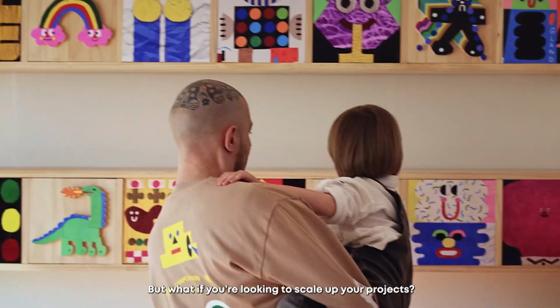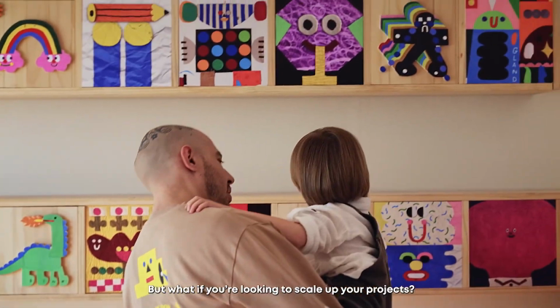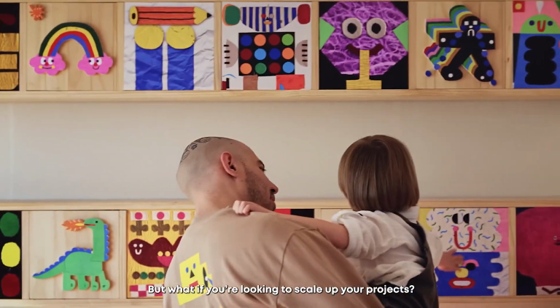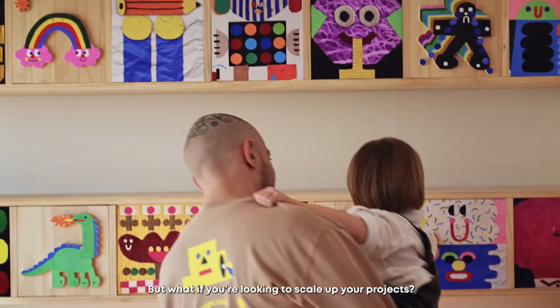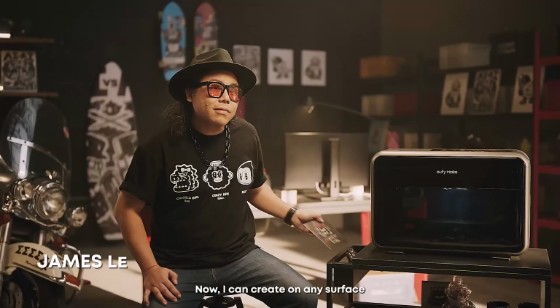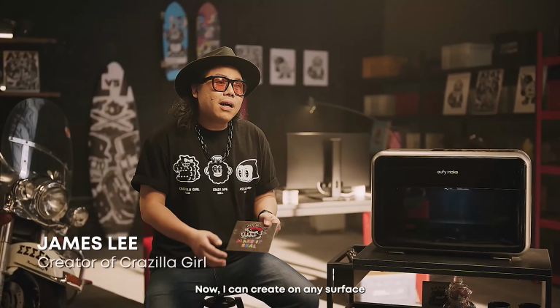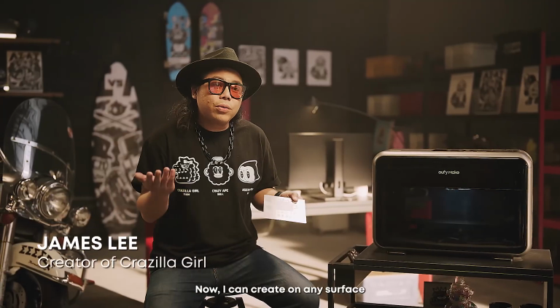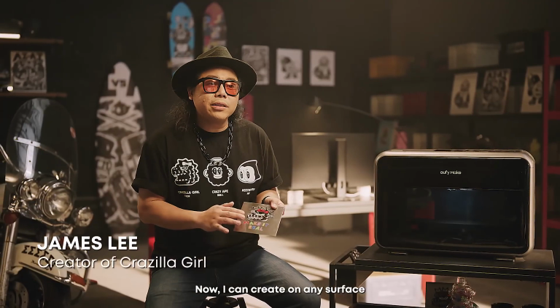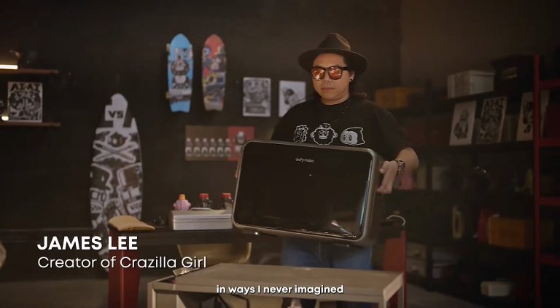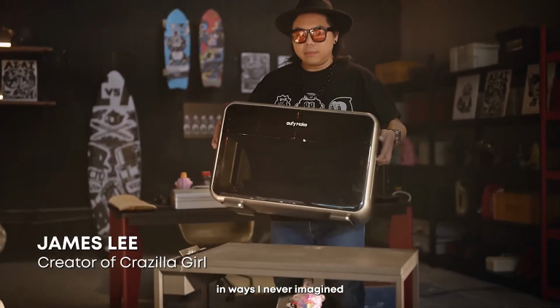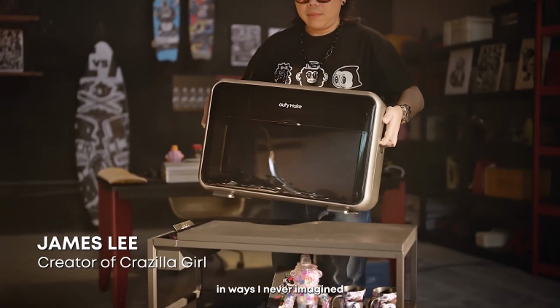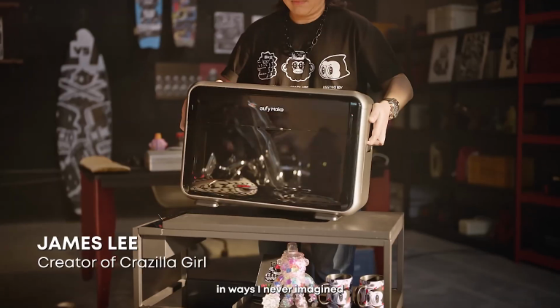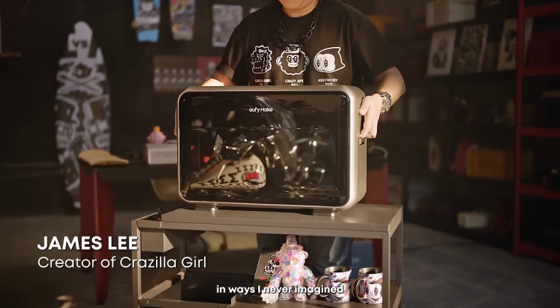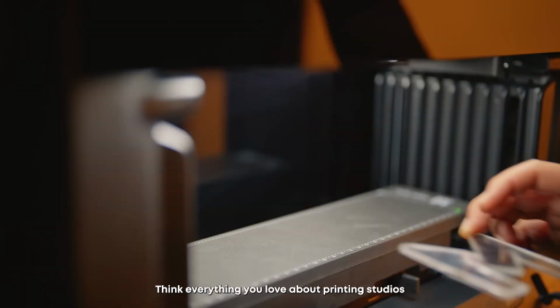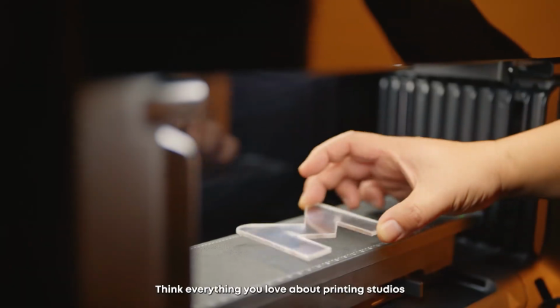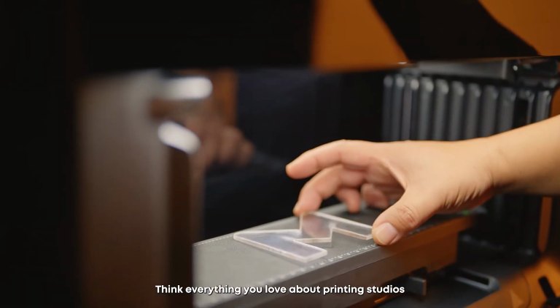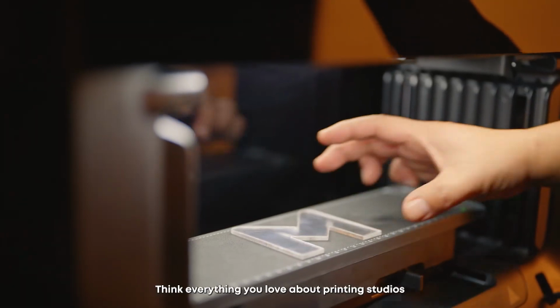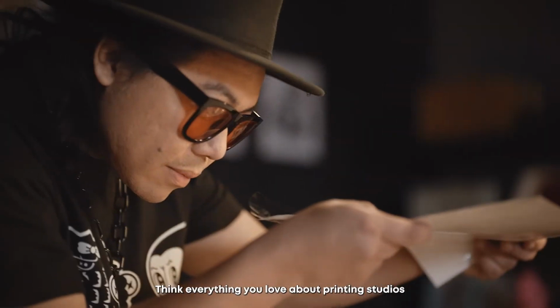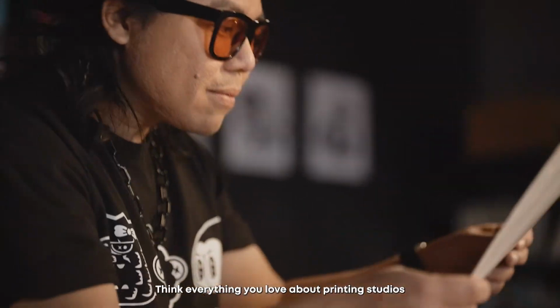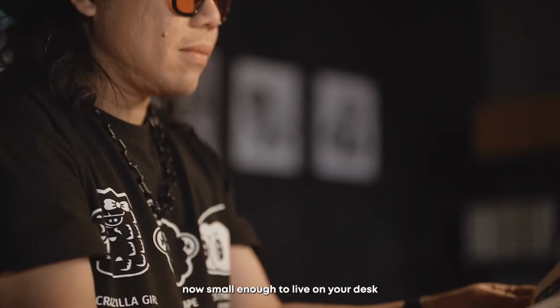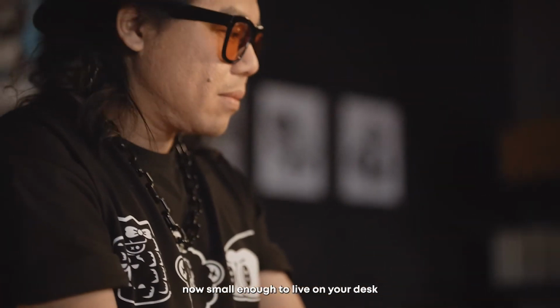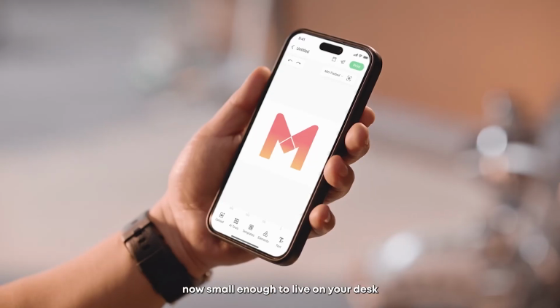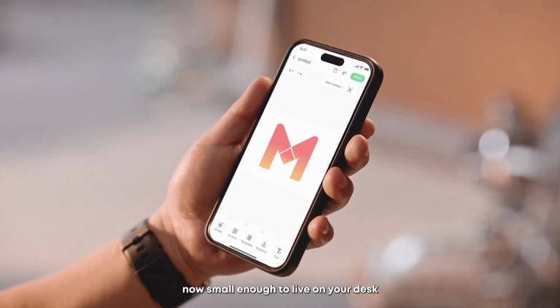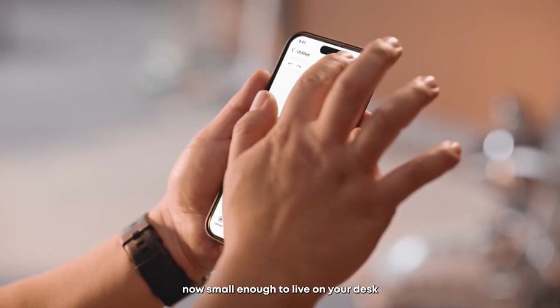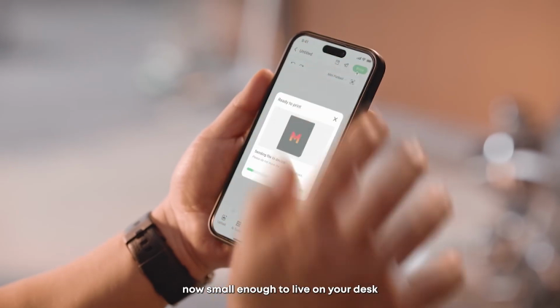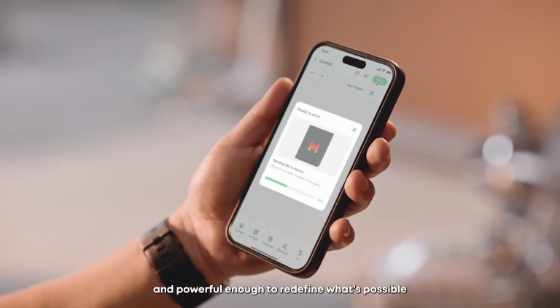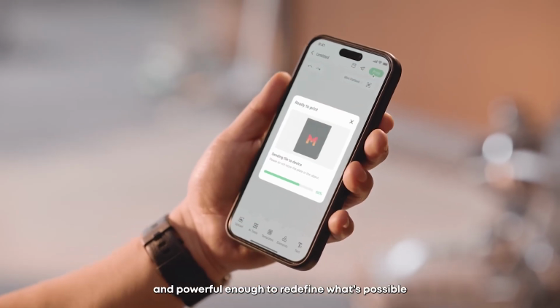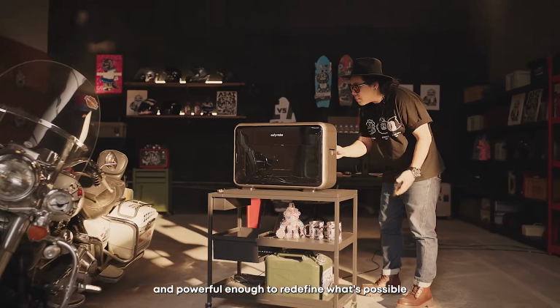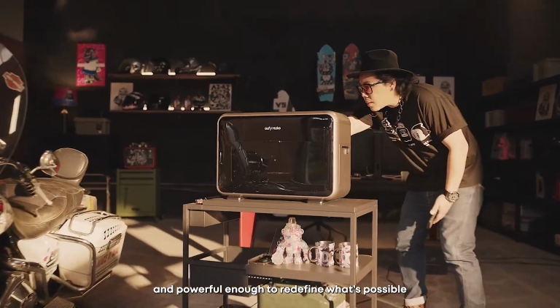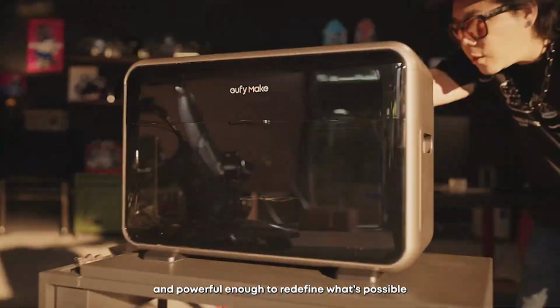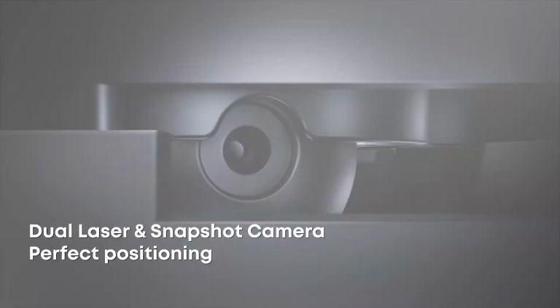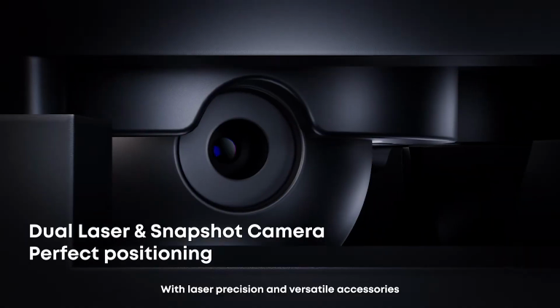Now I can create on any surface in ways I never imagined. Think everything you love about printing studios, now small enough to live on your desk and powerful enough to redefine what's possible.